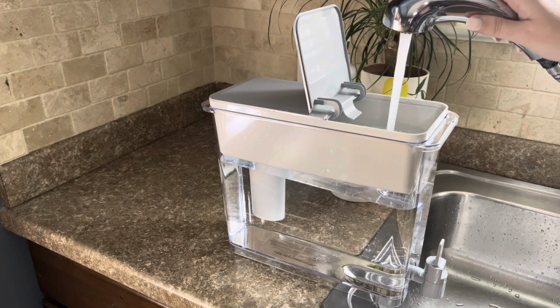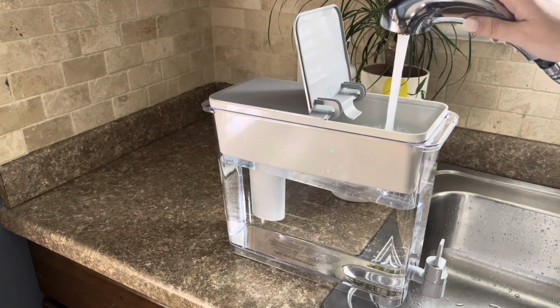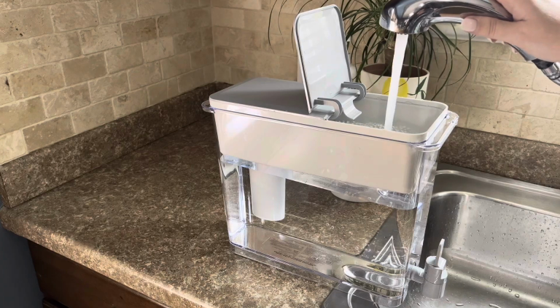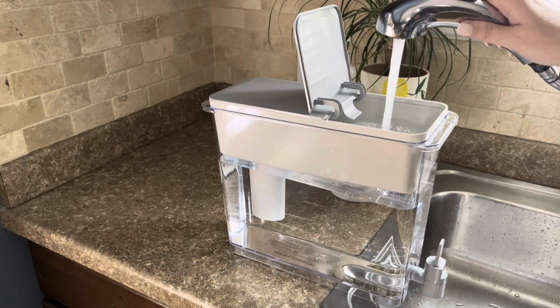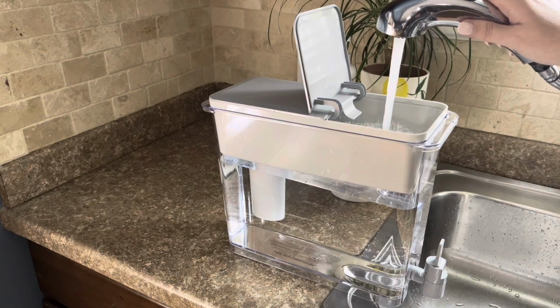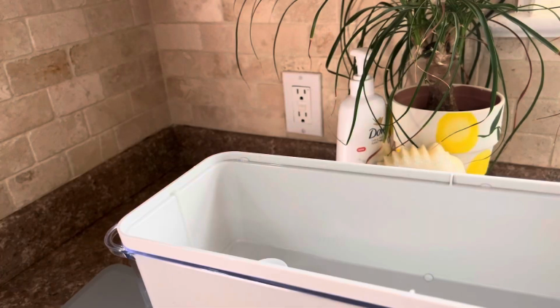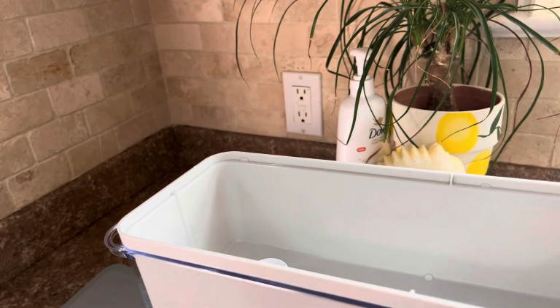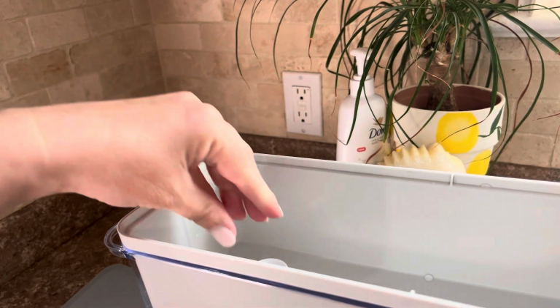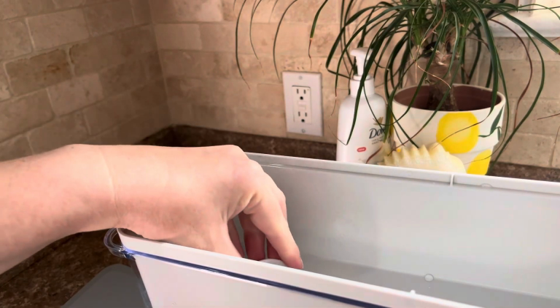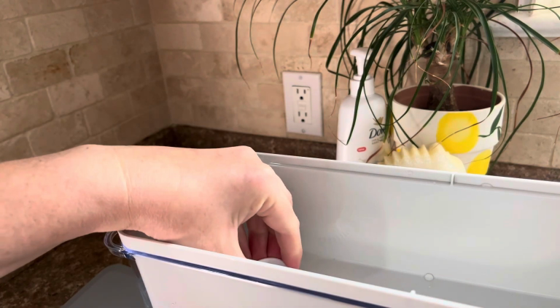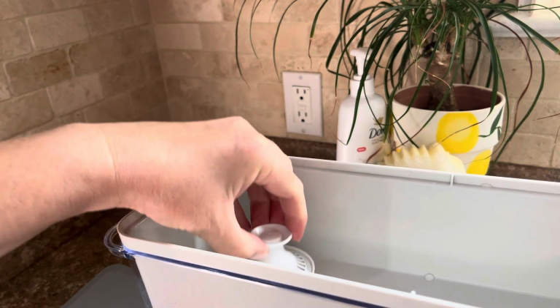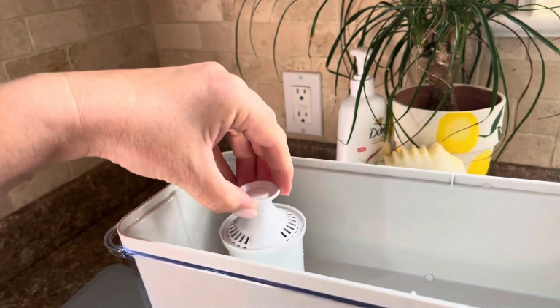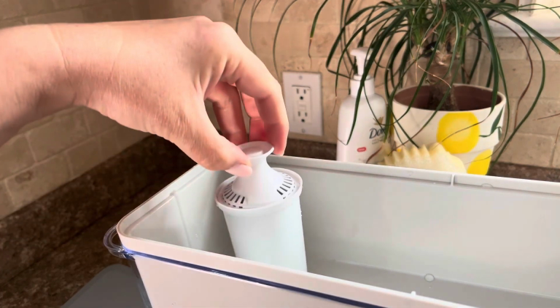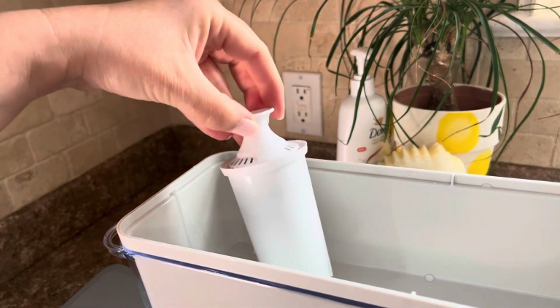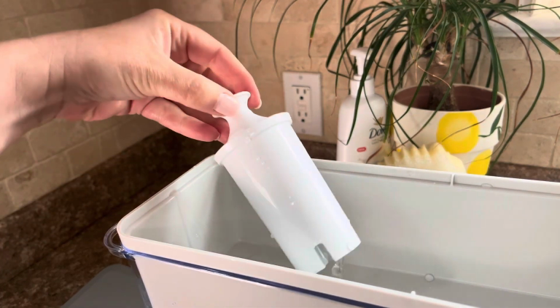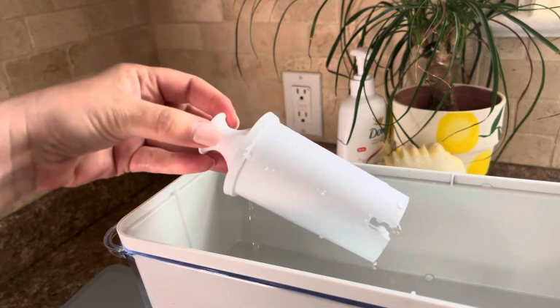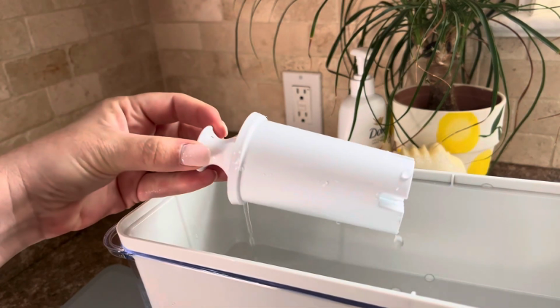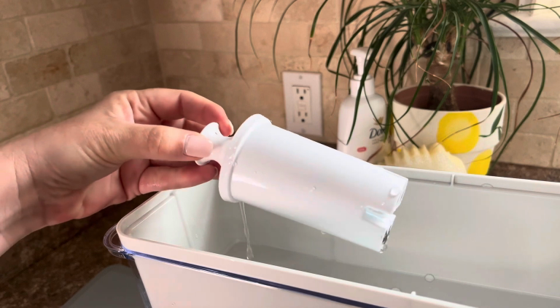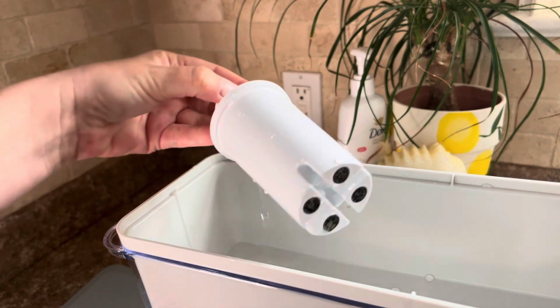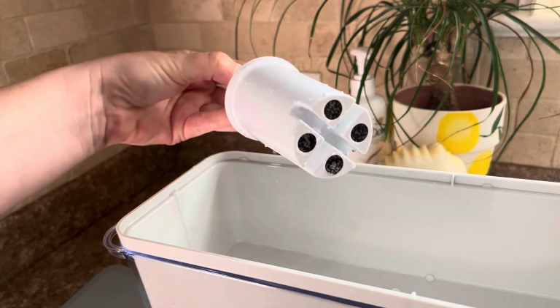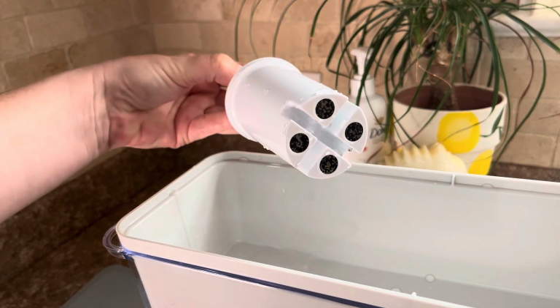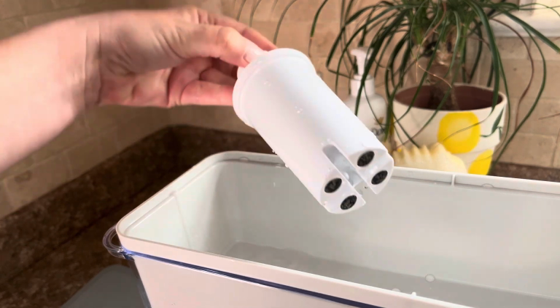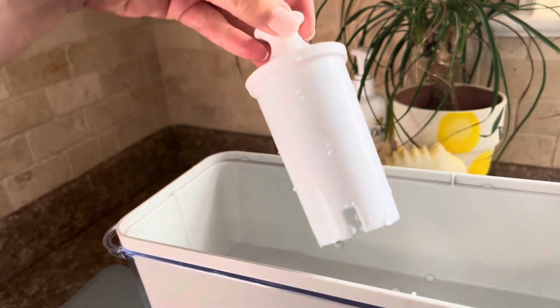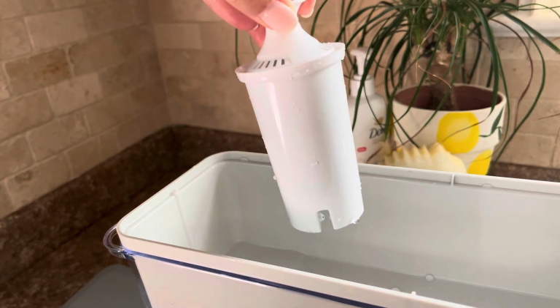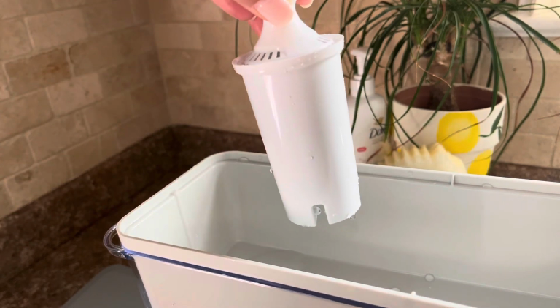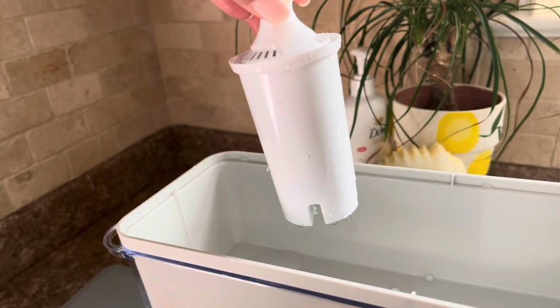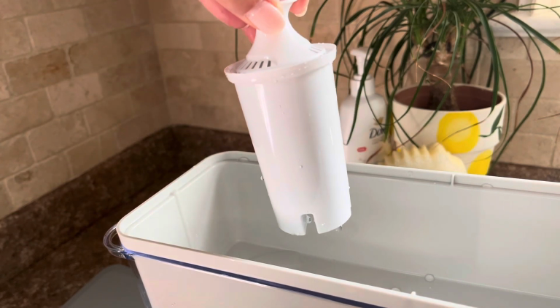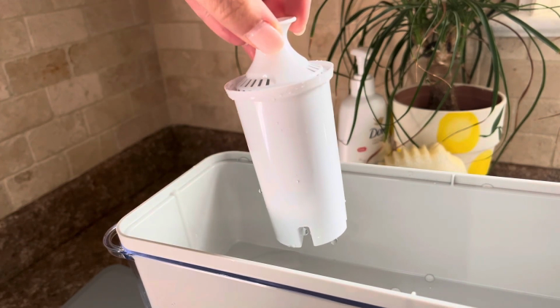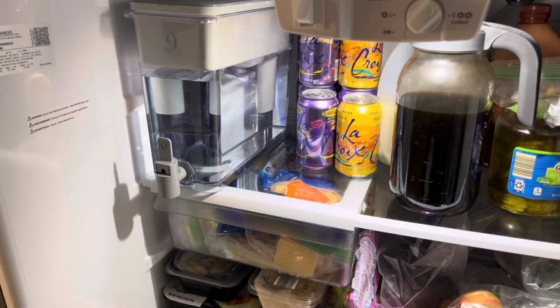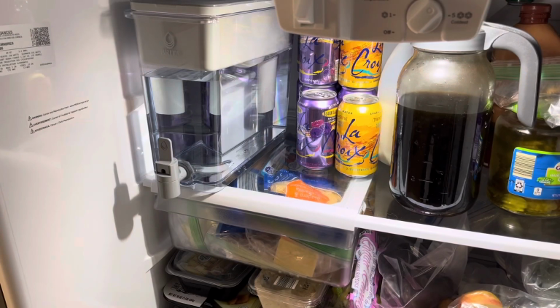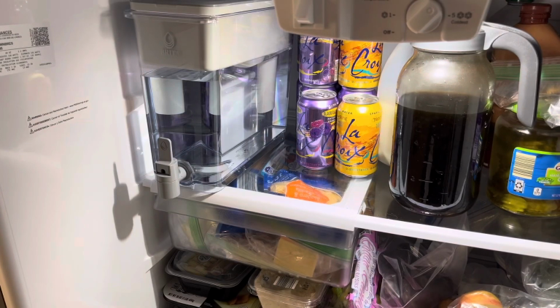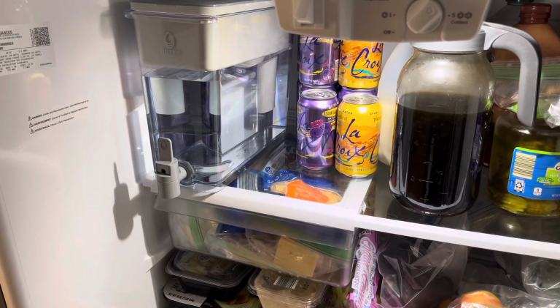This dispenser uses a standard Brita filter which needs to be replaced every two months. It fits nicely in the refrigerator. The spout is very easy to use and doesn't leak.